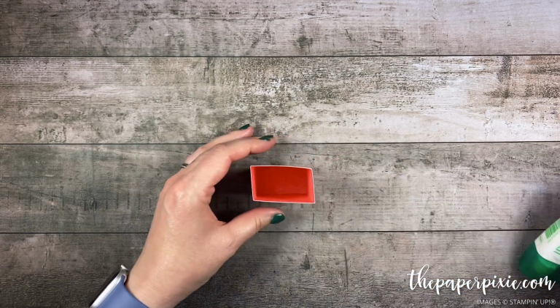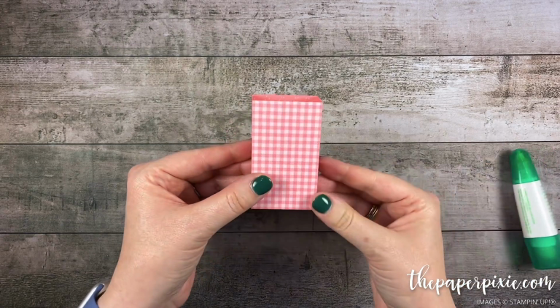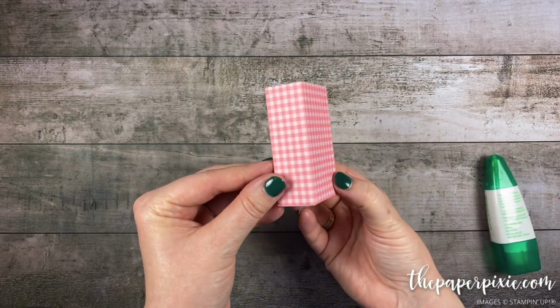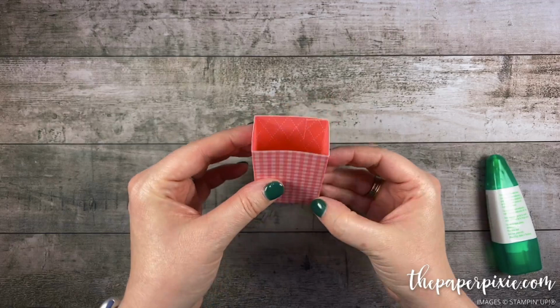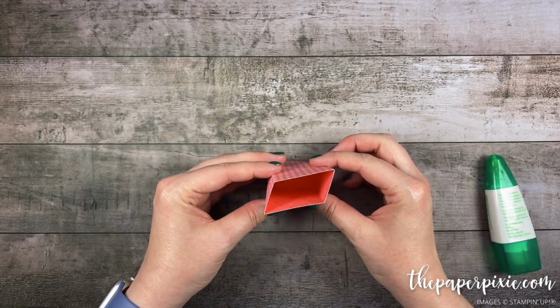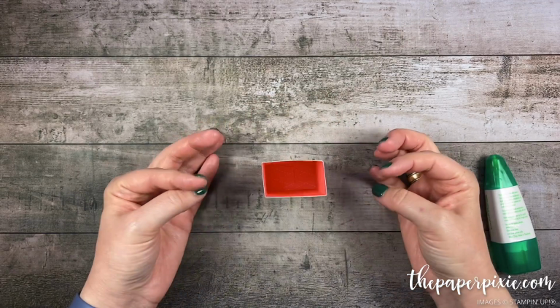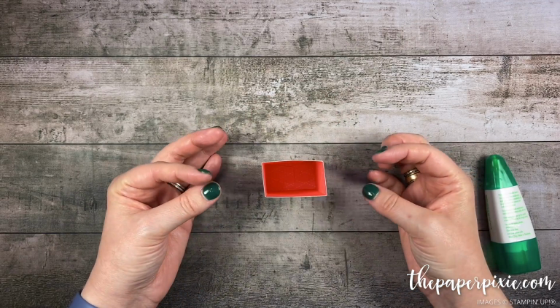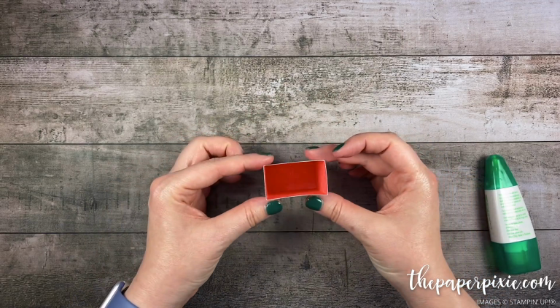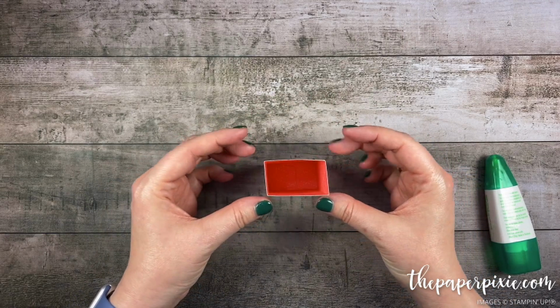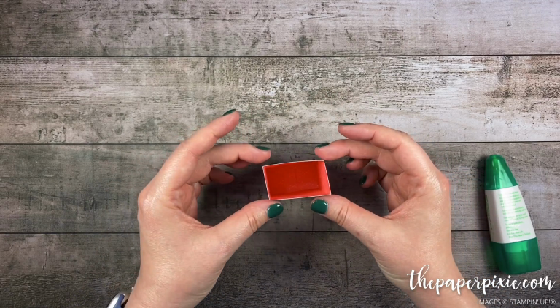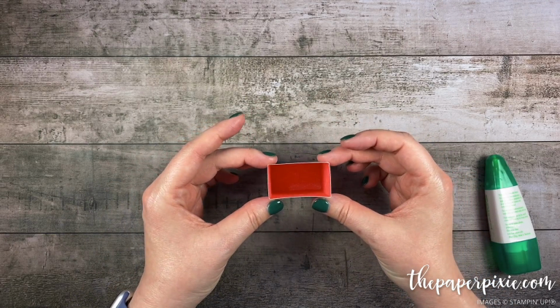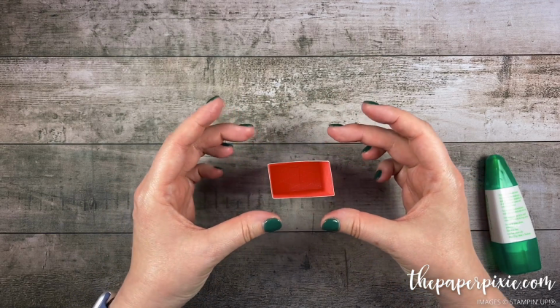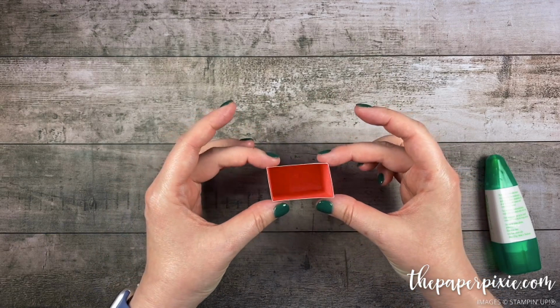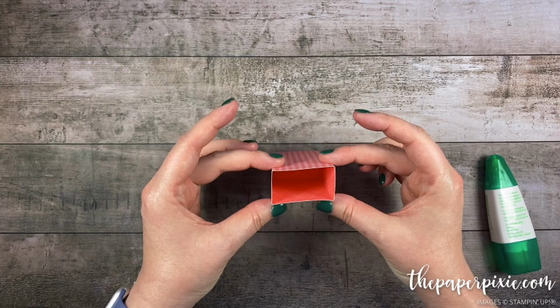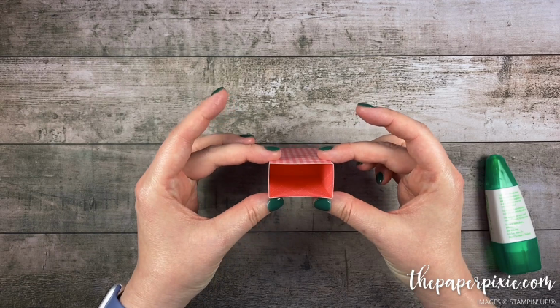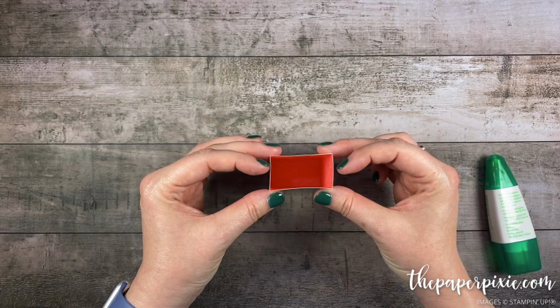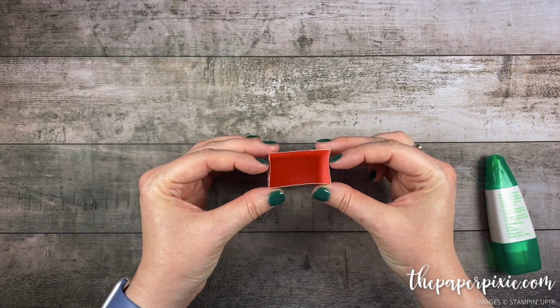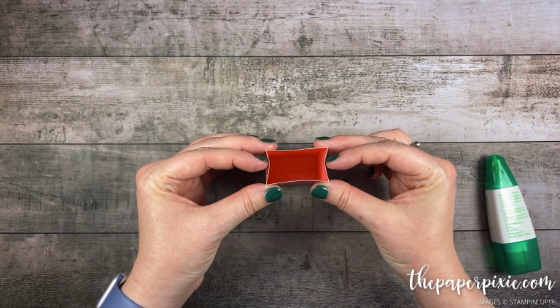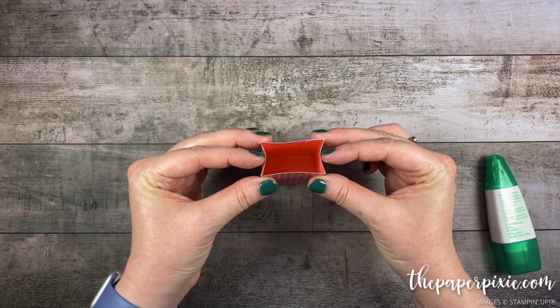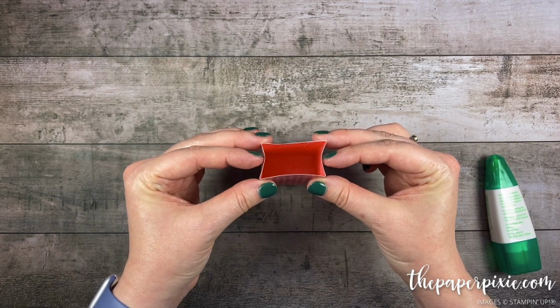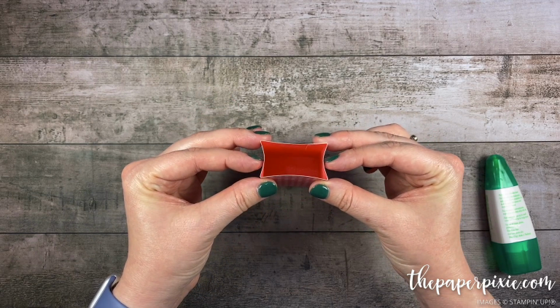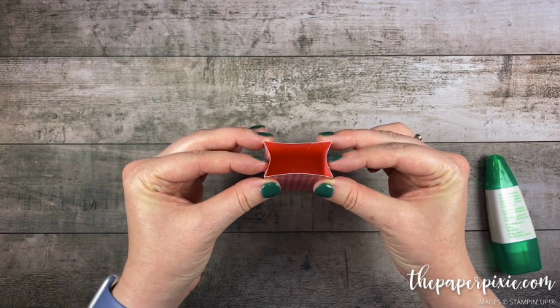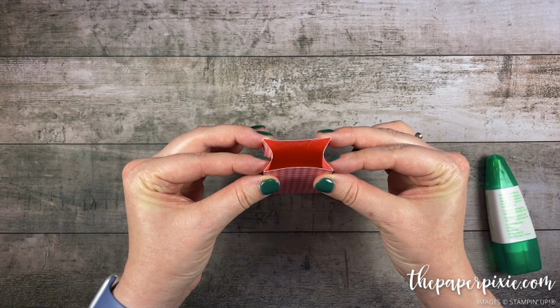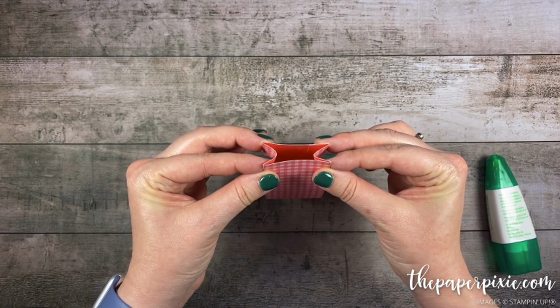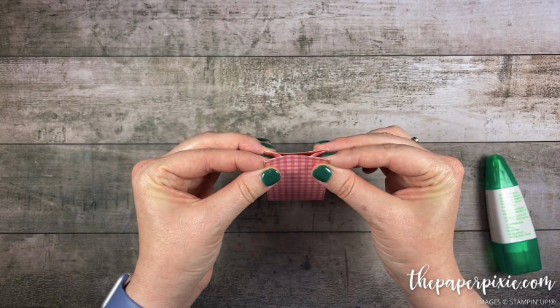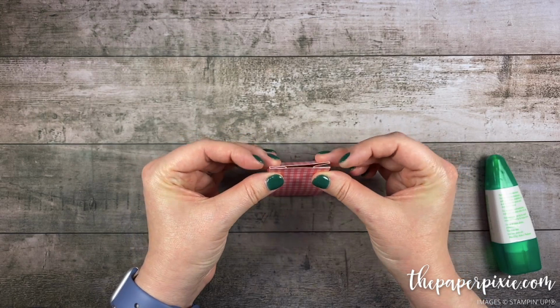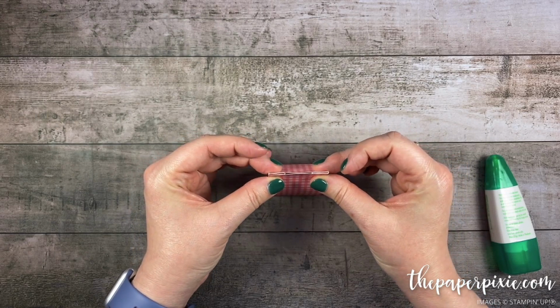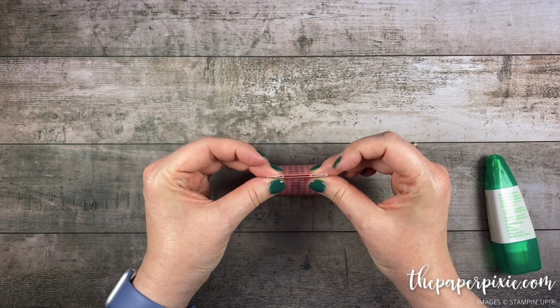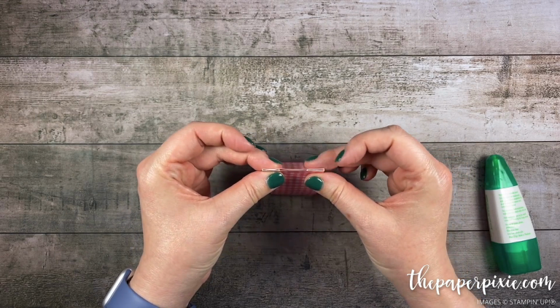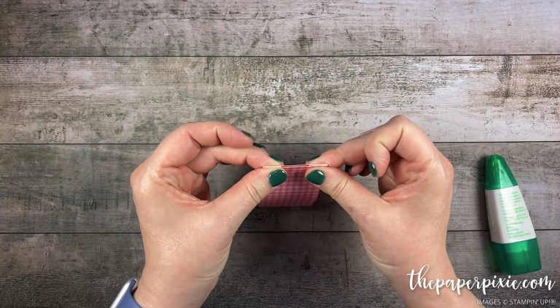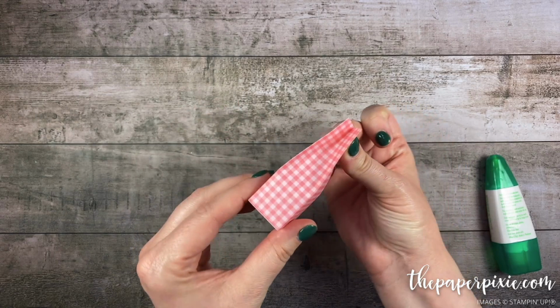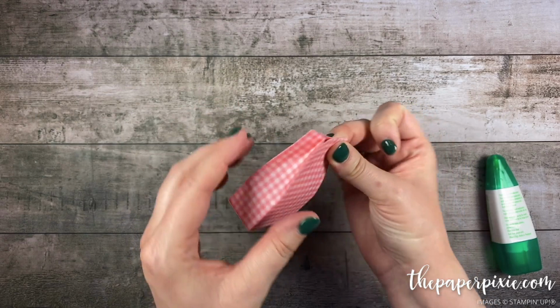How easy is that? We don't even need to do score lines for this — I'm just going to use my middle finger and thumb on all four corners, then press in with my index fingers on the sides to form that little gift bag. Super easy.